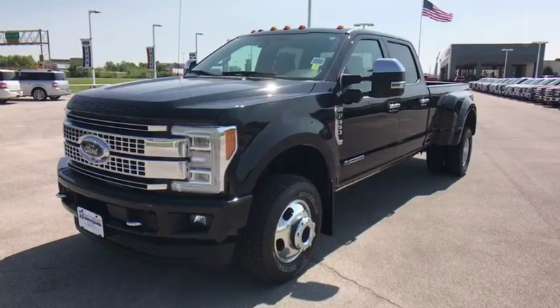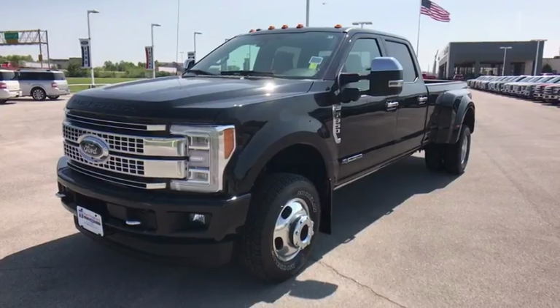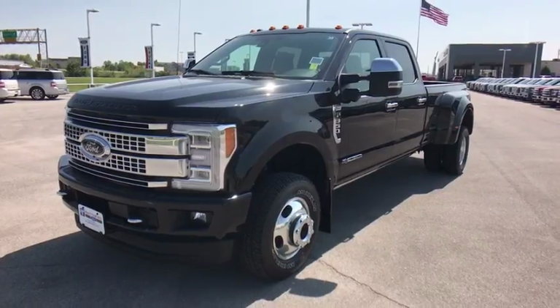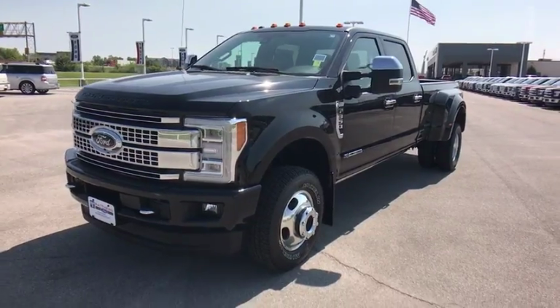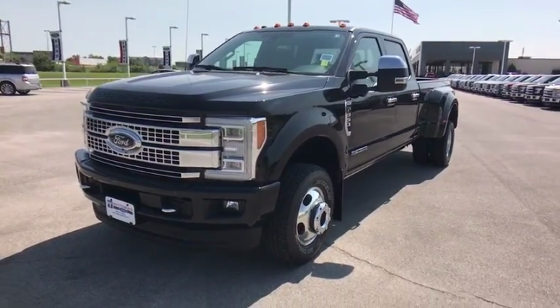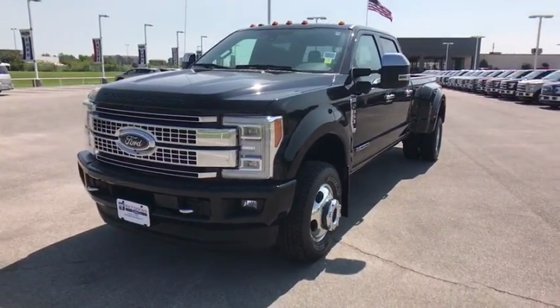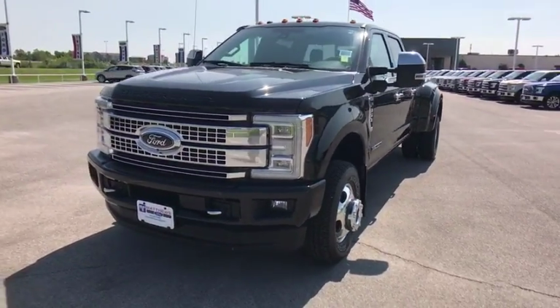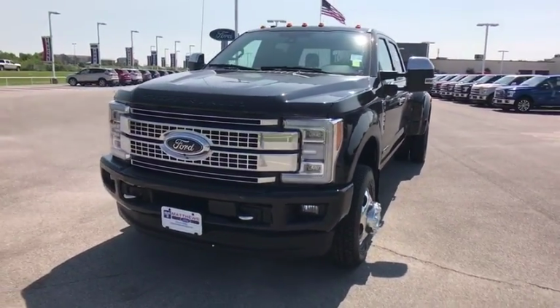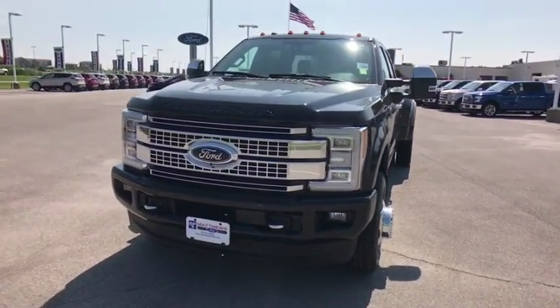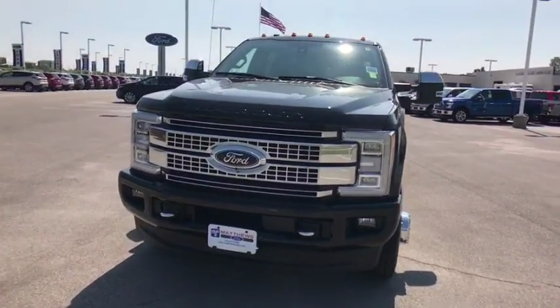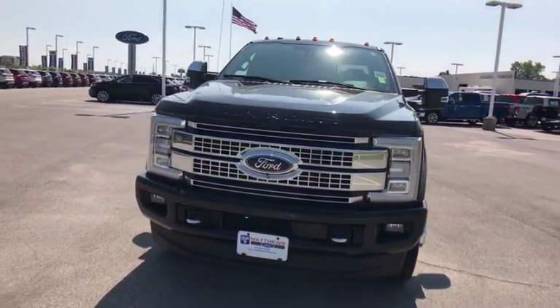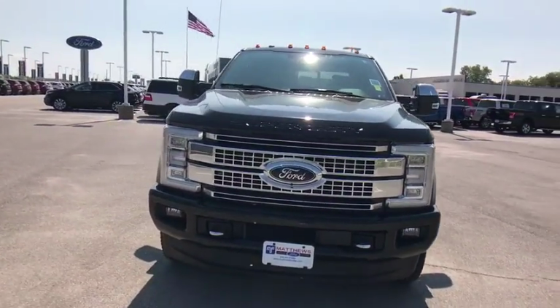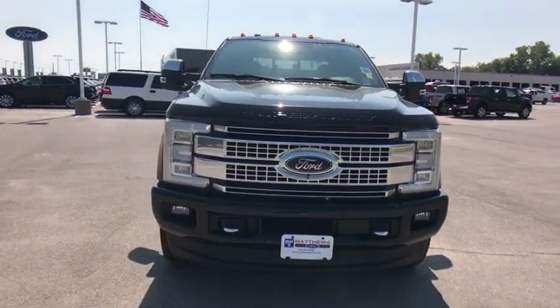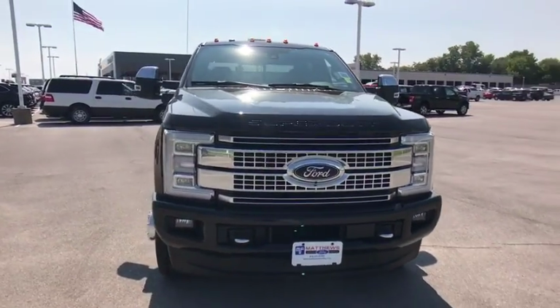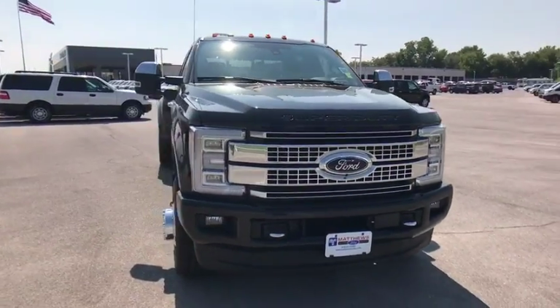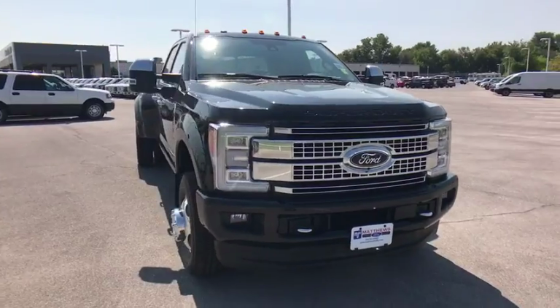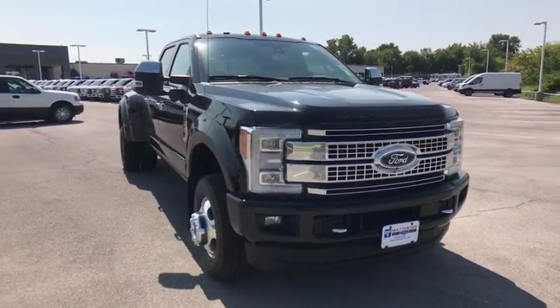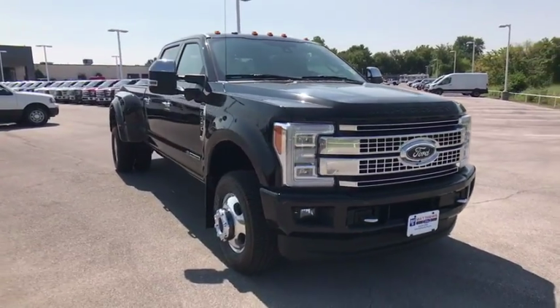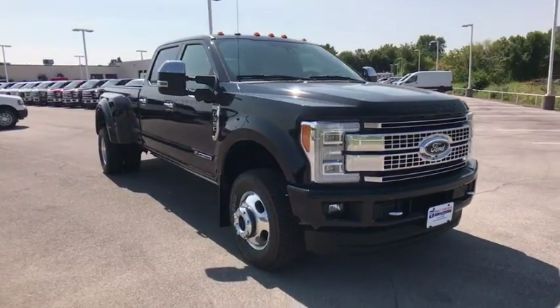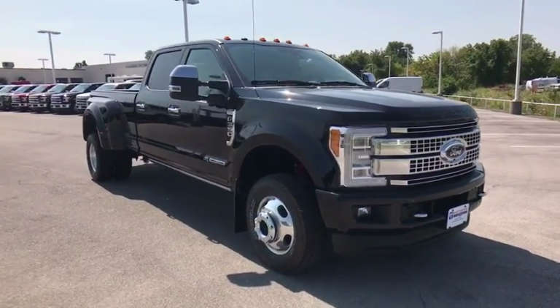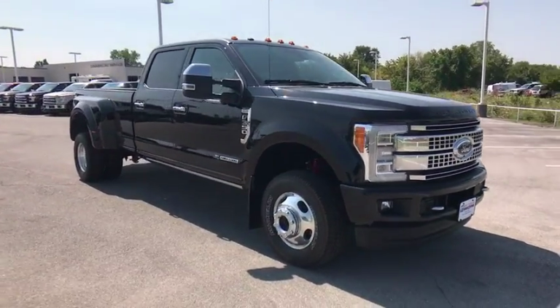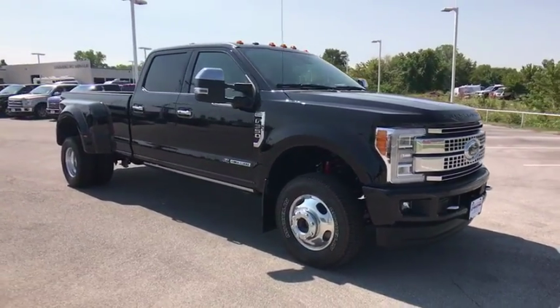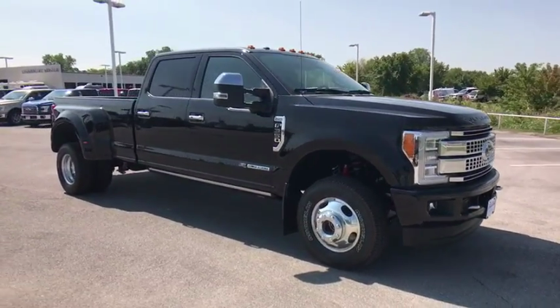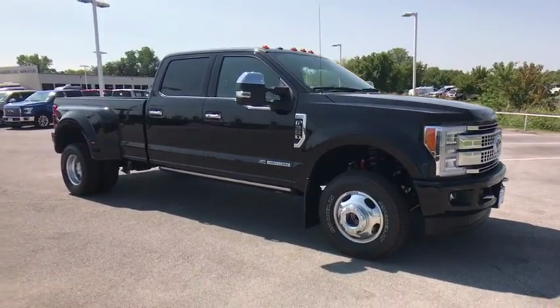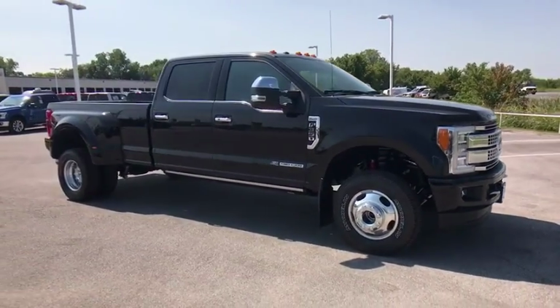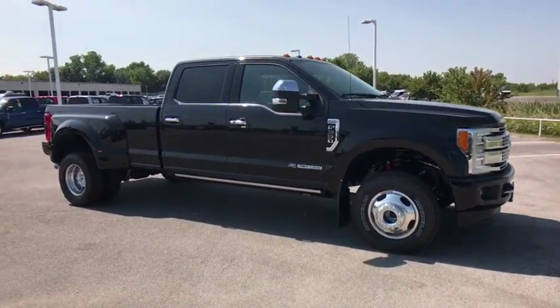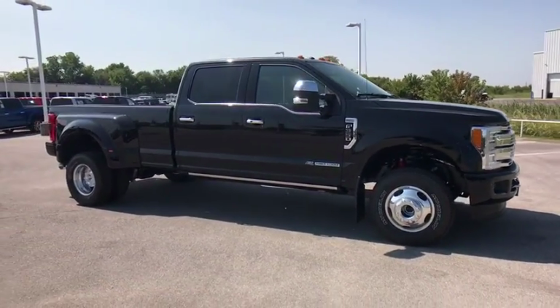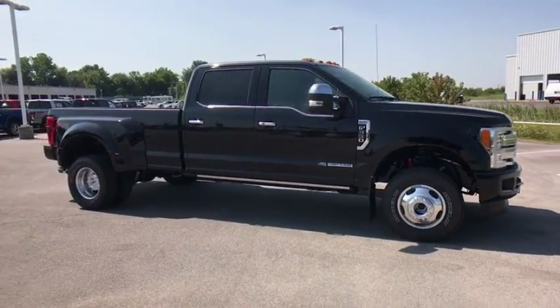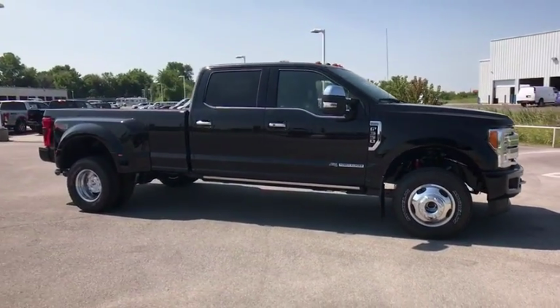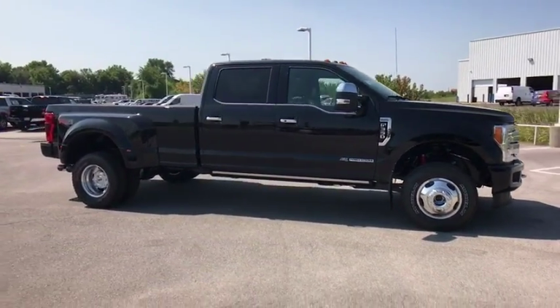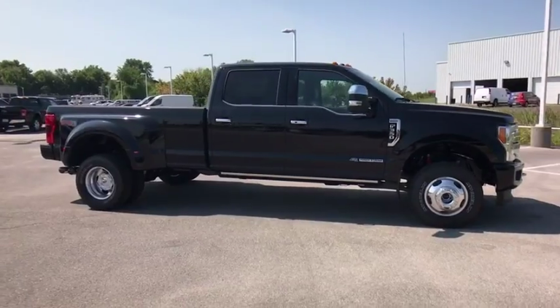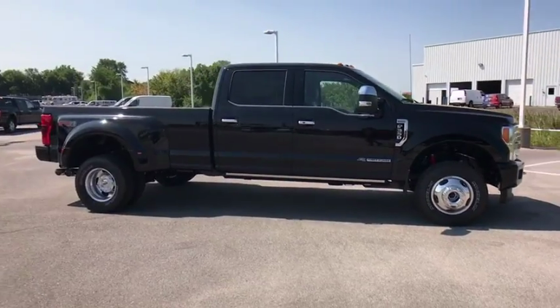The 2017 Ford F-350 Super Duty — head-to-head fuel efficiency, head-to-head towing, head-to-head torque. Ford F-350 Super Duty.